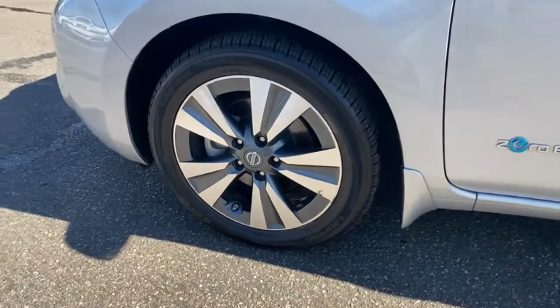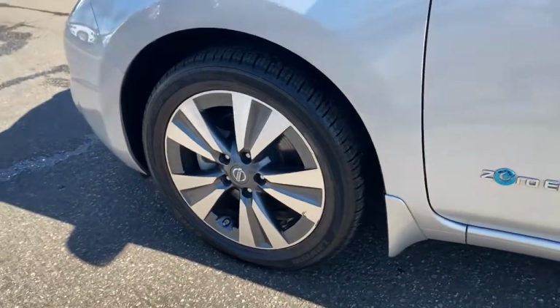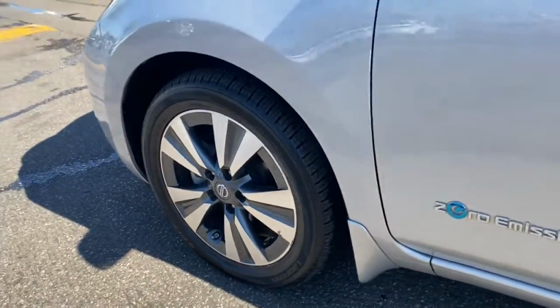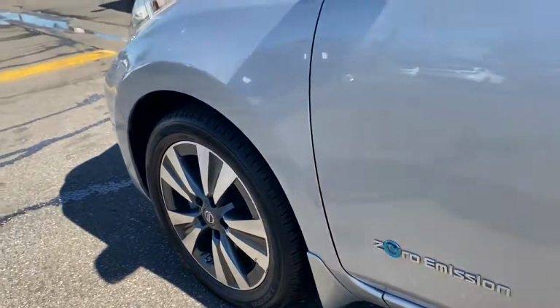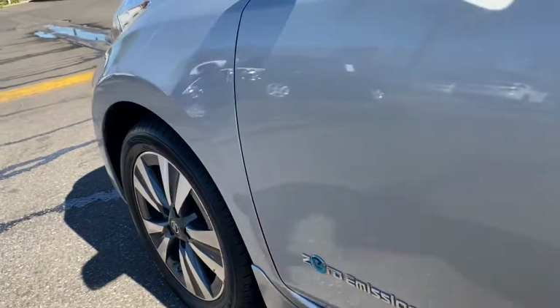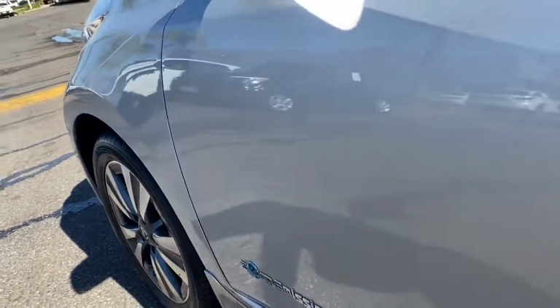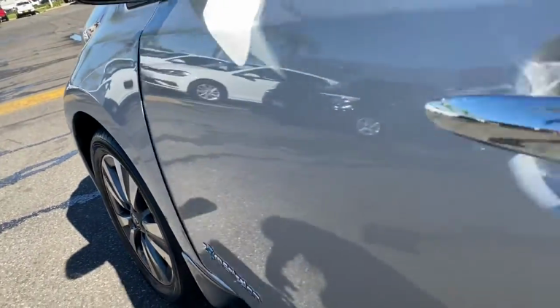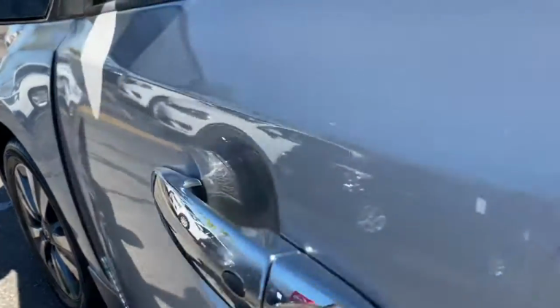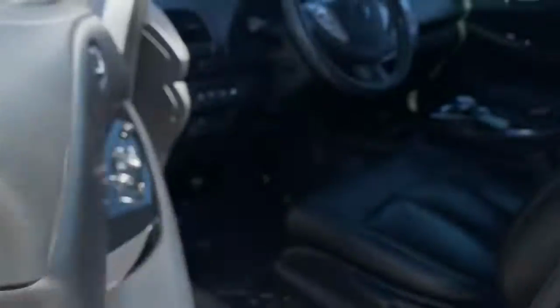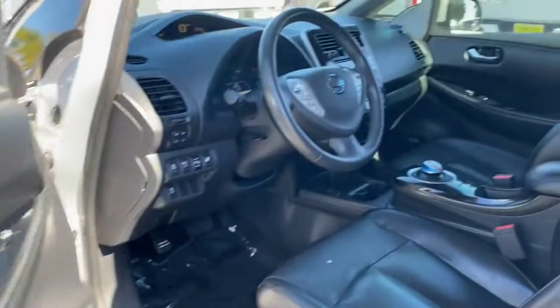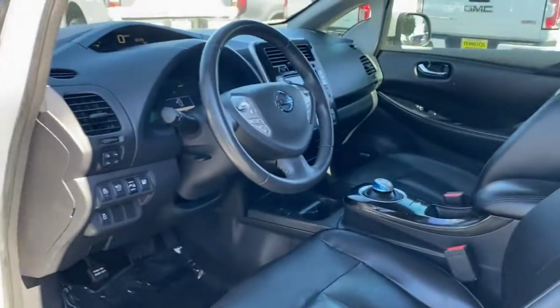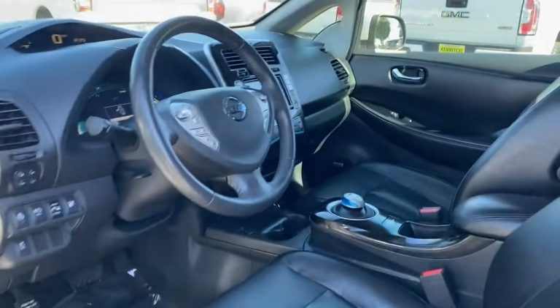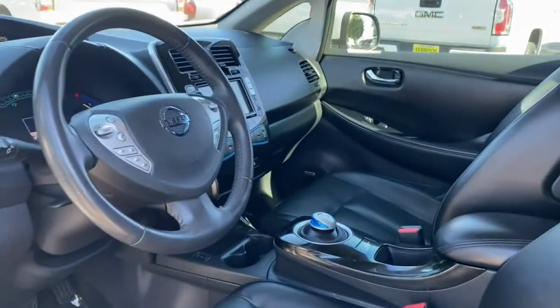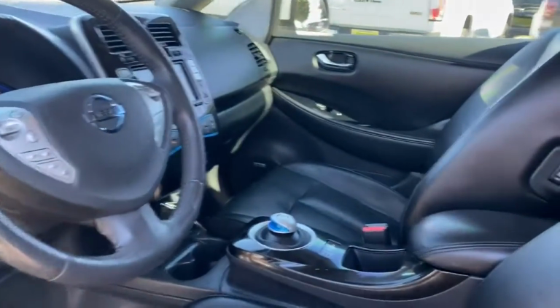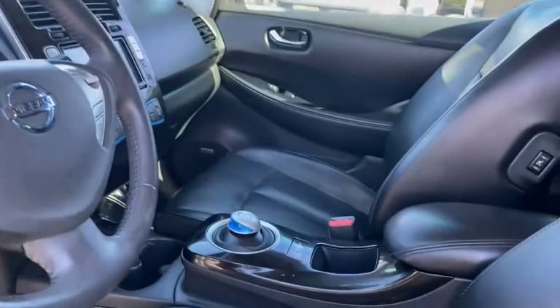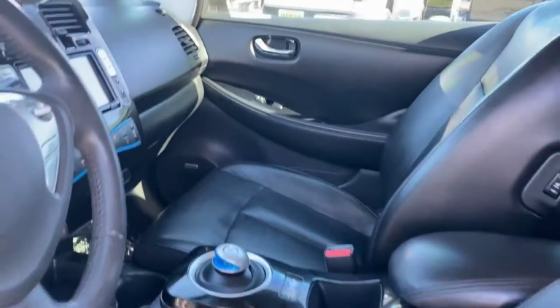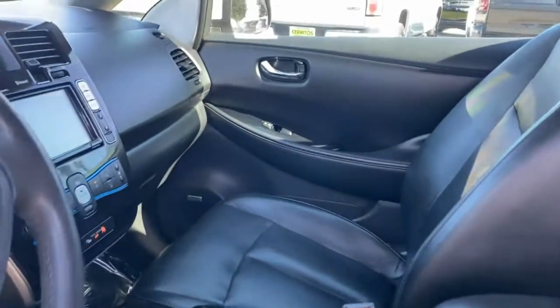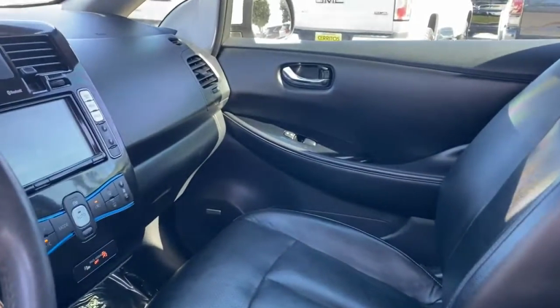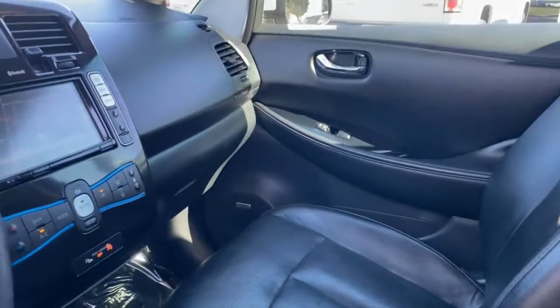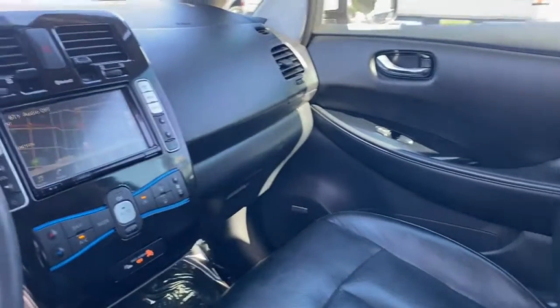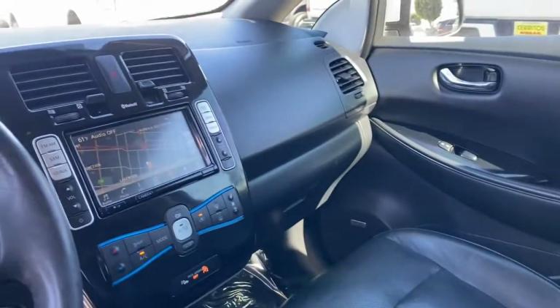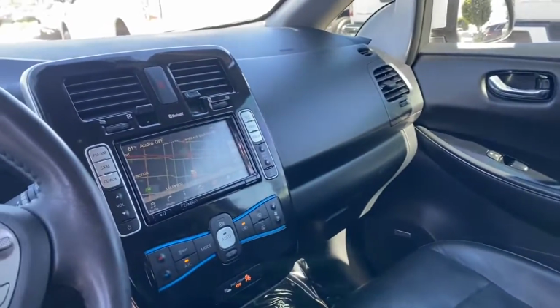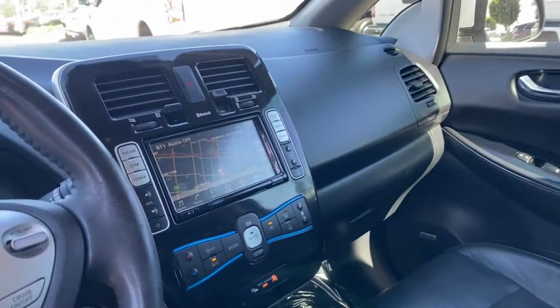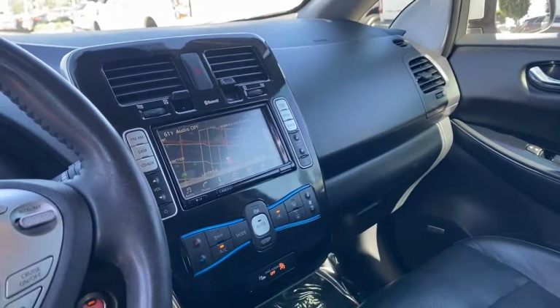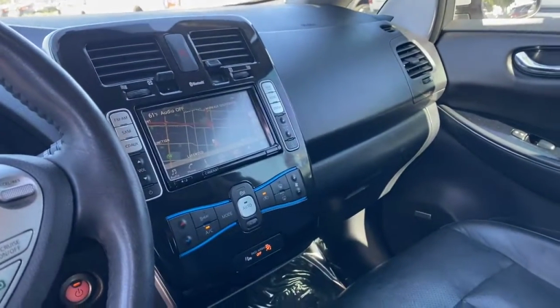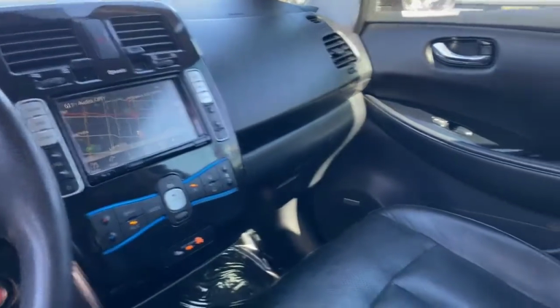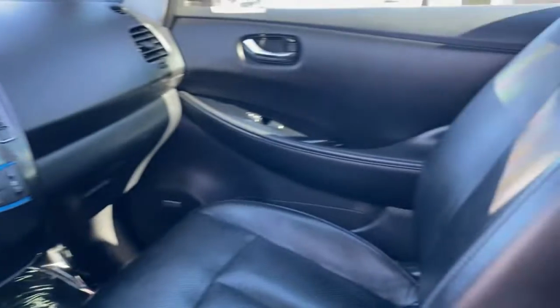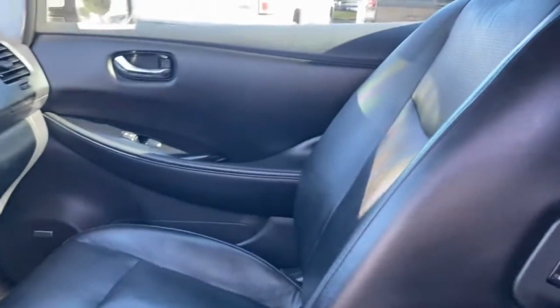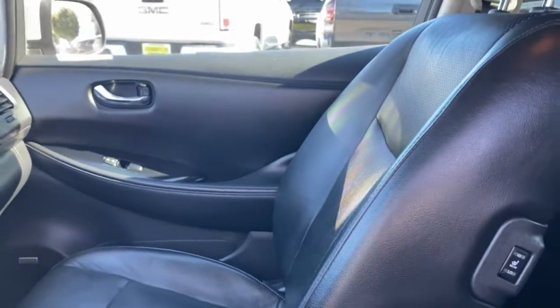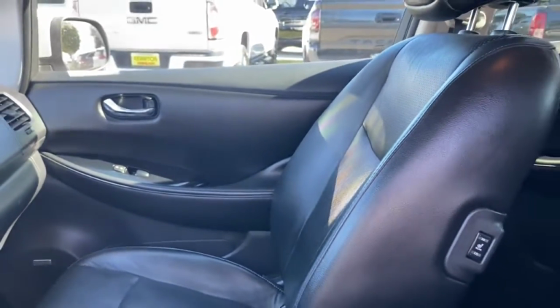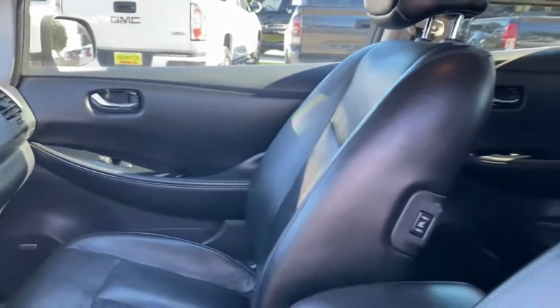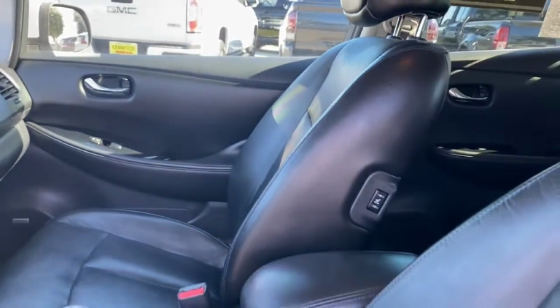All electric efficiency and modern style intersect with affordability in this future focused LEAF. See for yourself when you take it out for a test drive. Our professional staff looks forward to giving you excellent service.